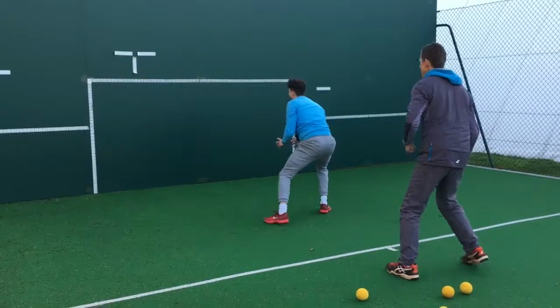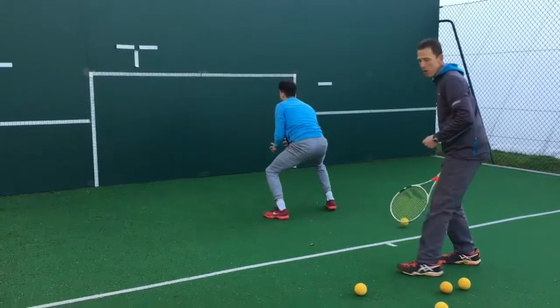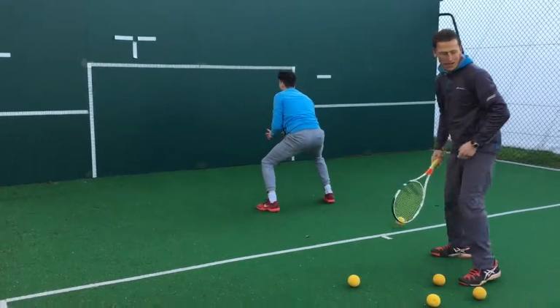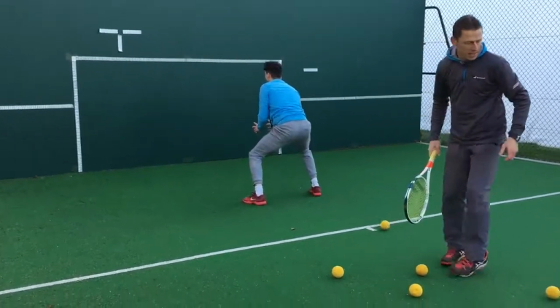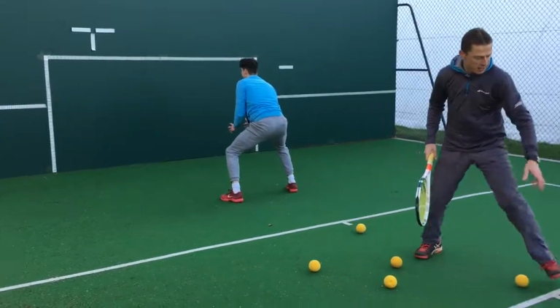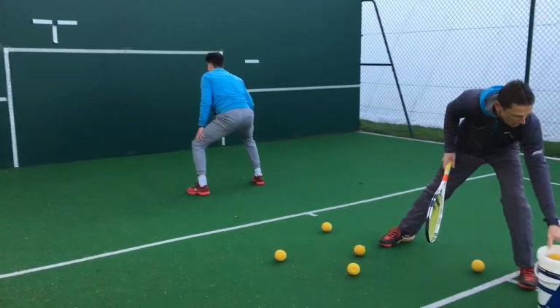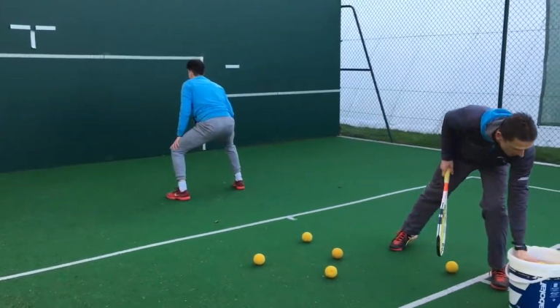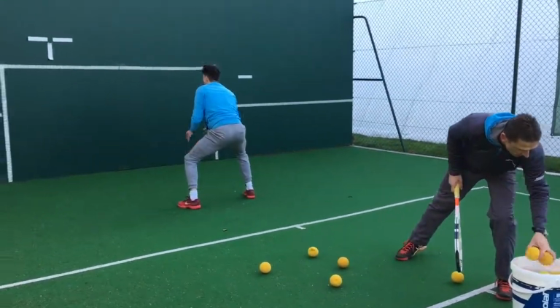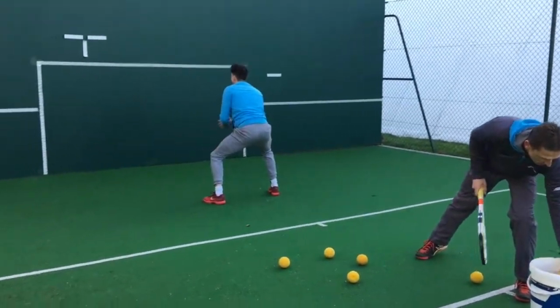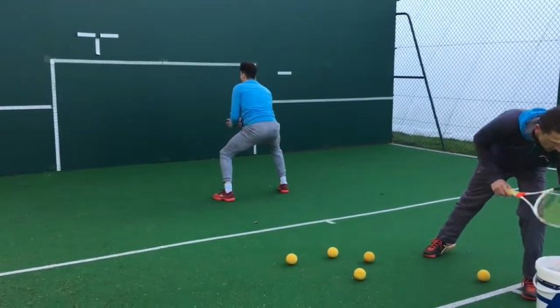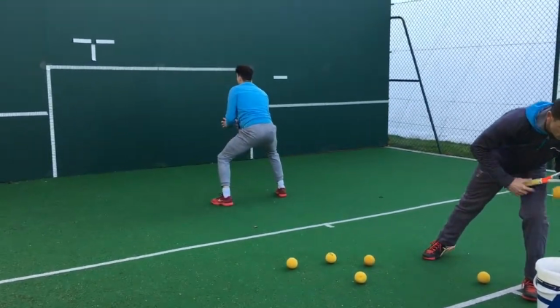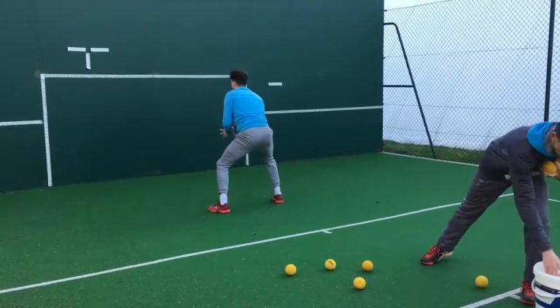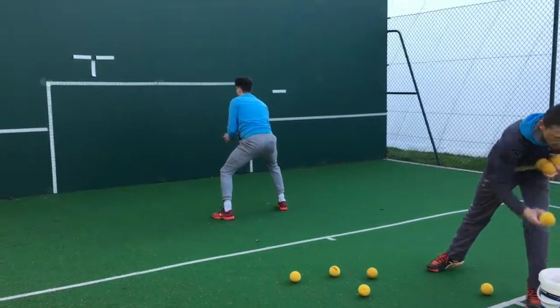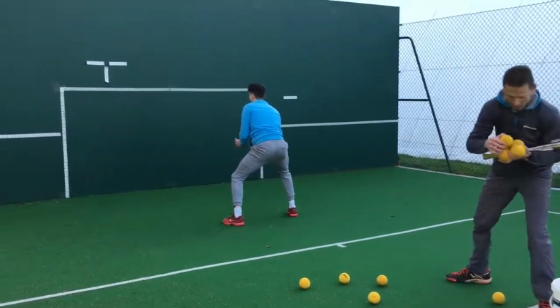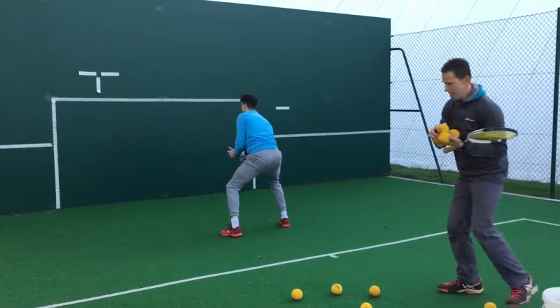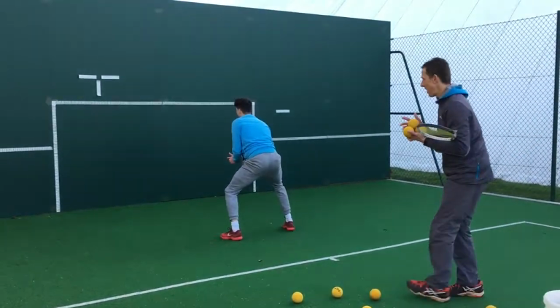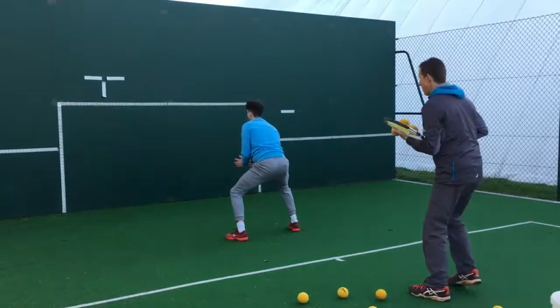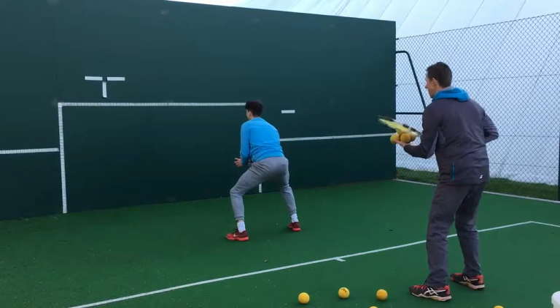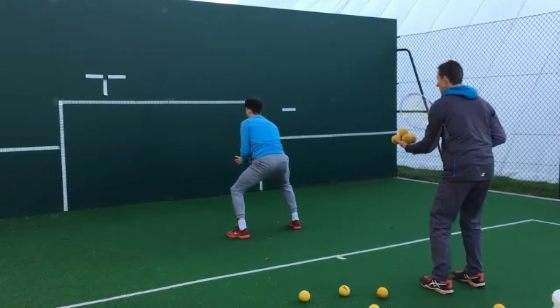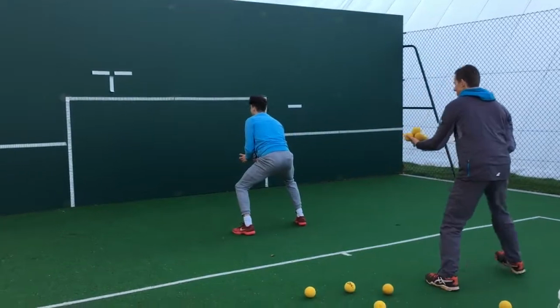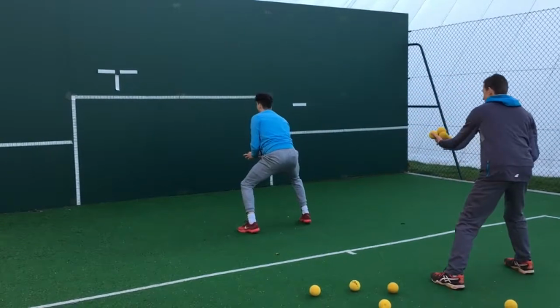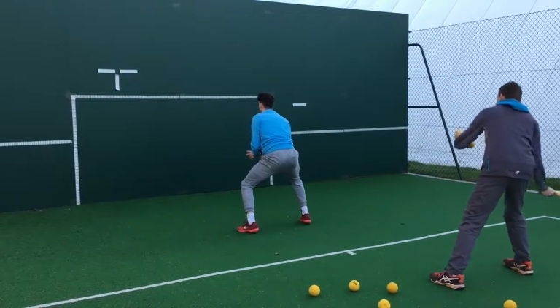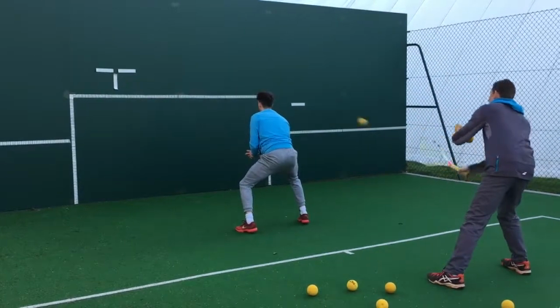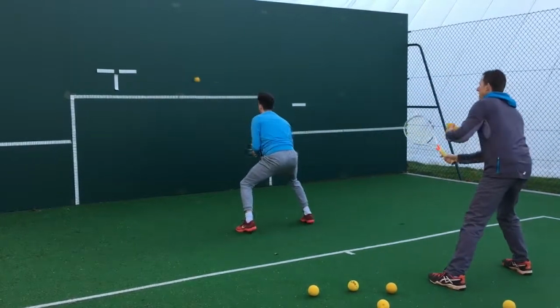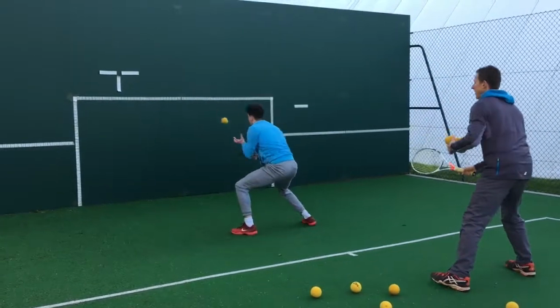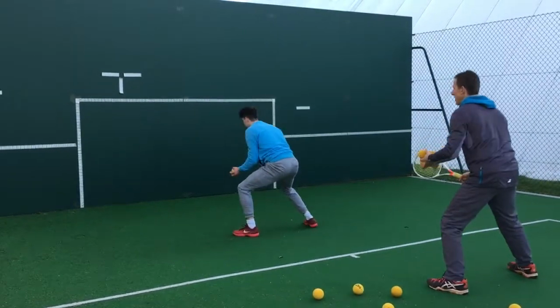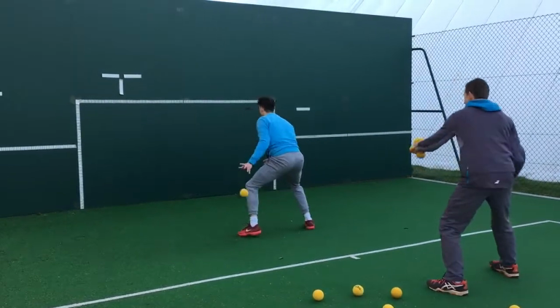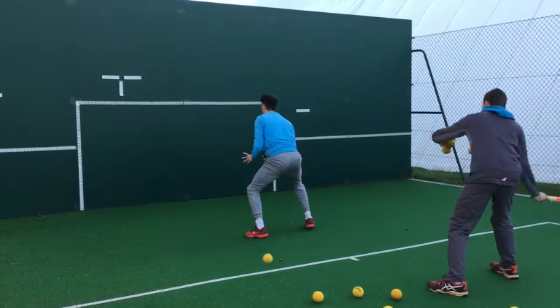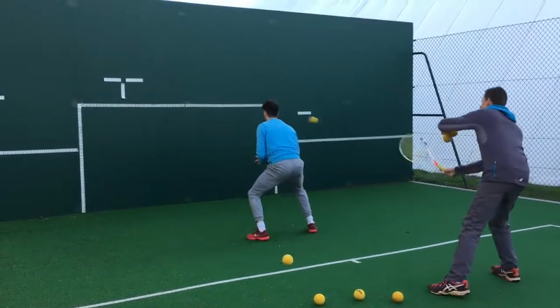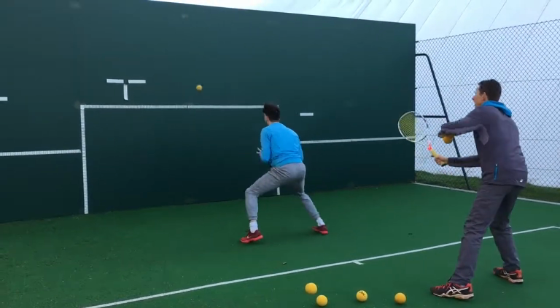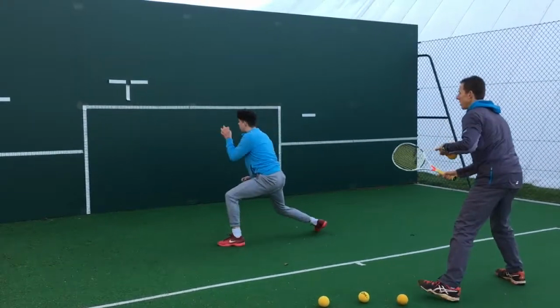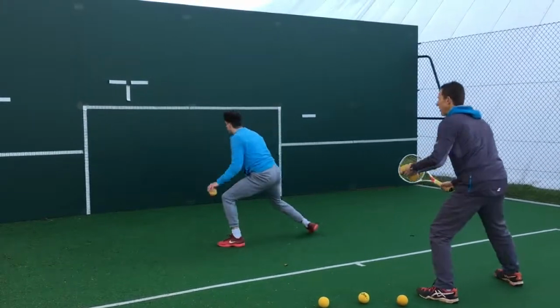See that on the backhand? So outside leg going first. Off we go. Yep. Okay. Good.